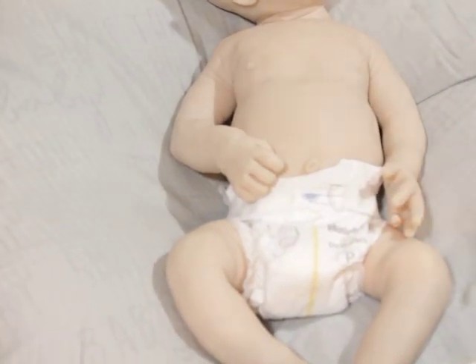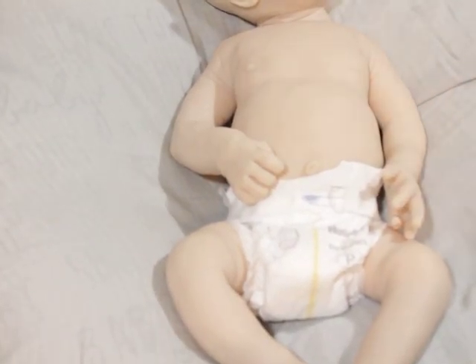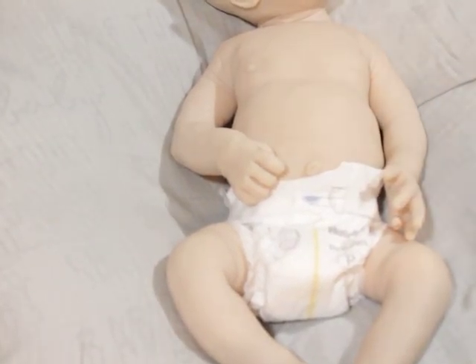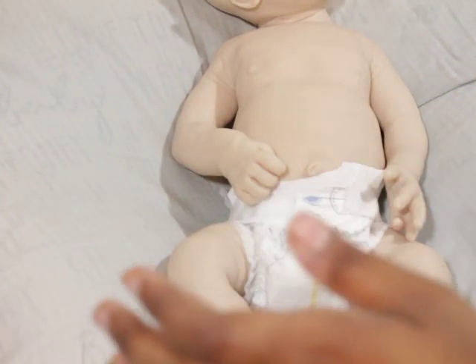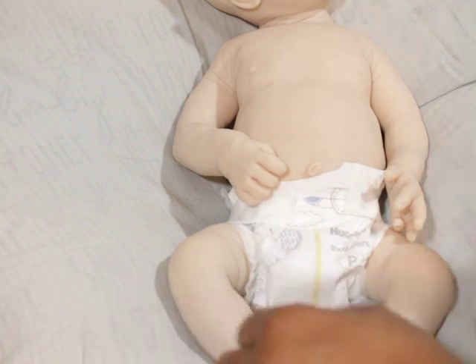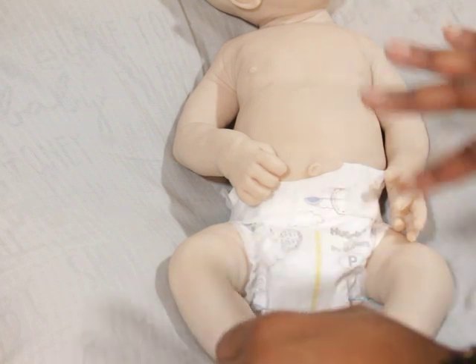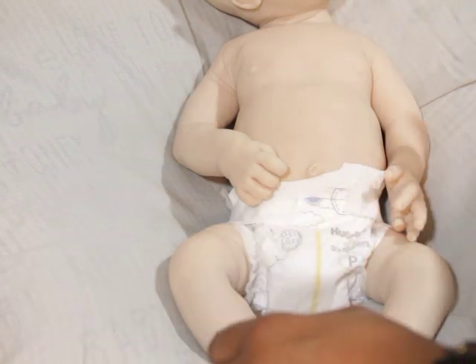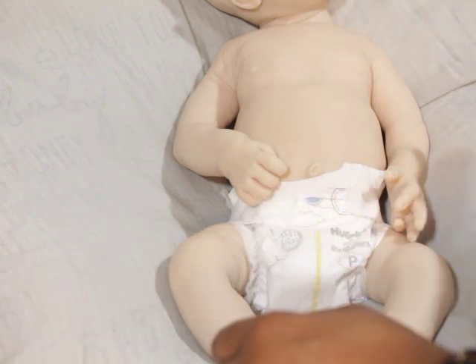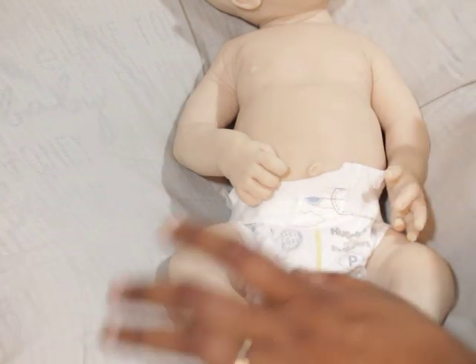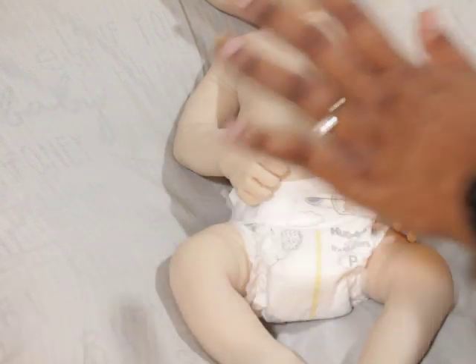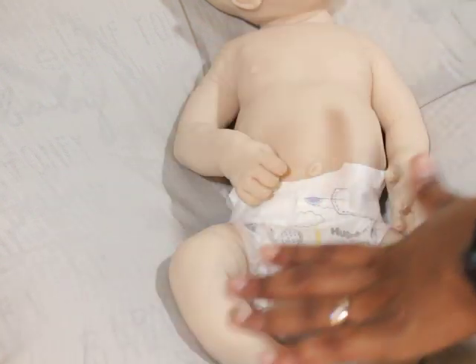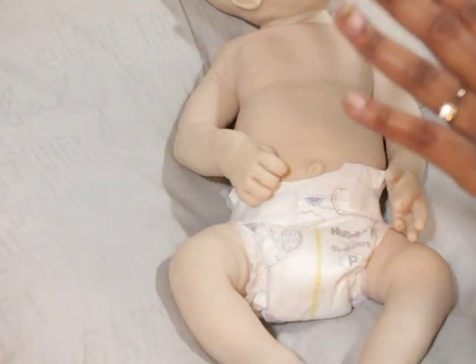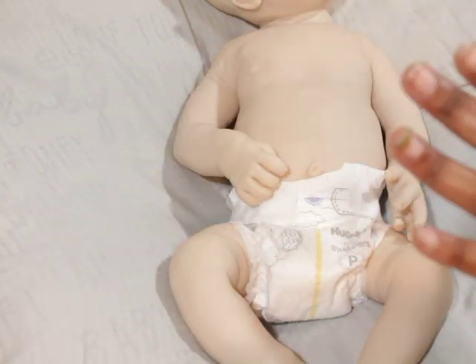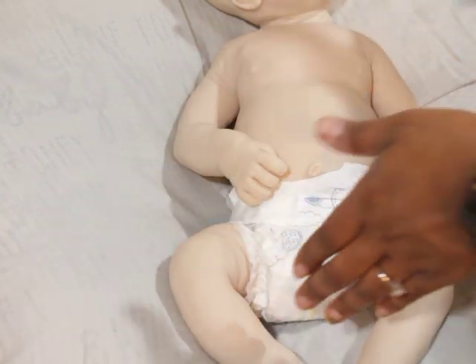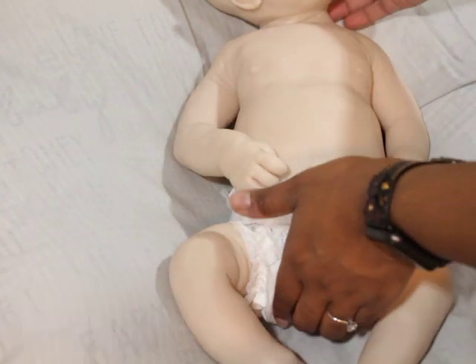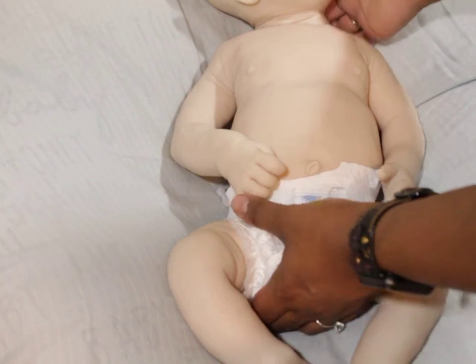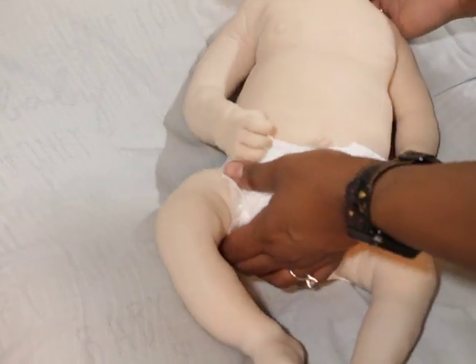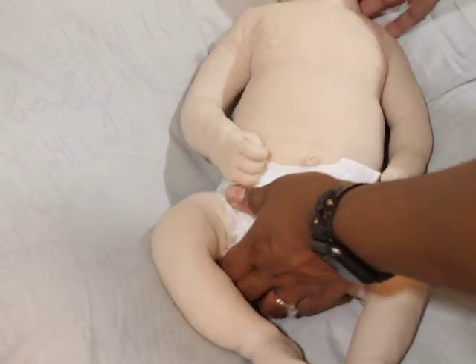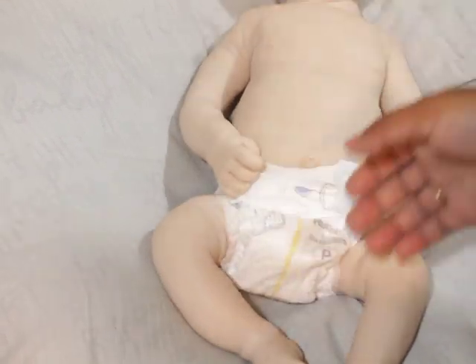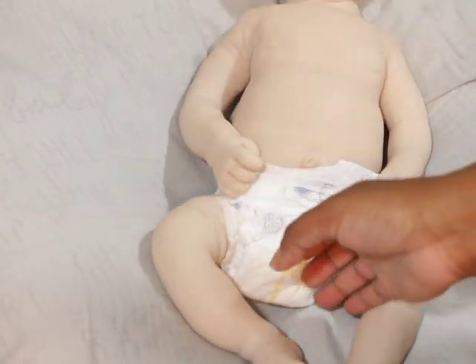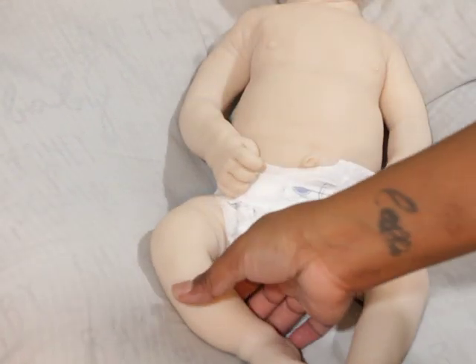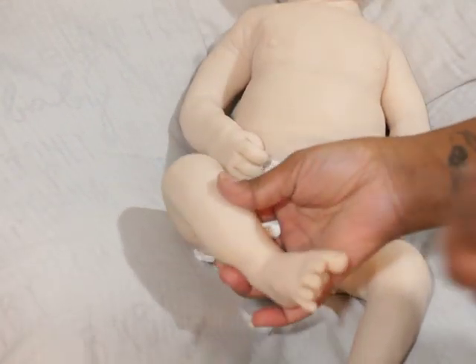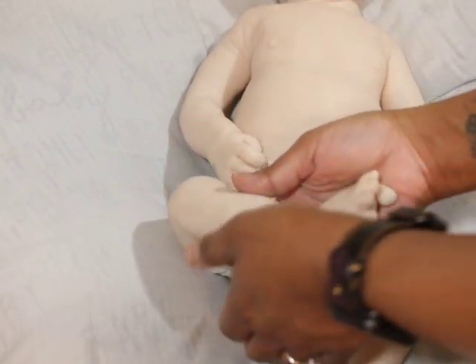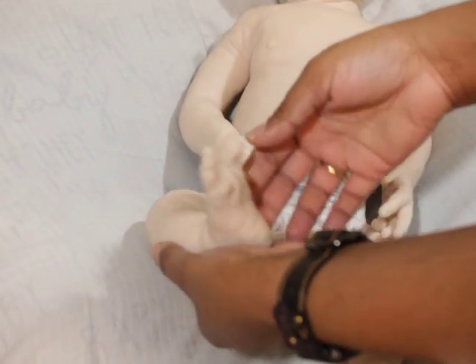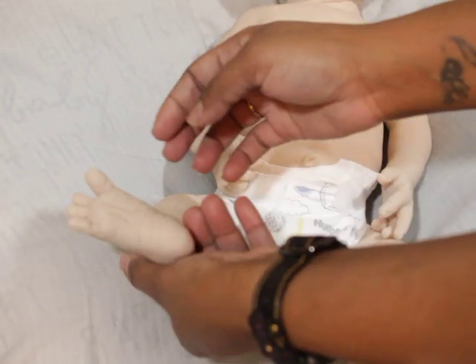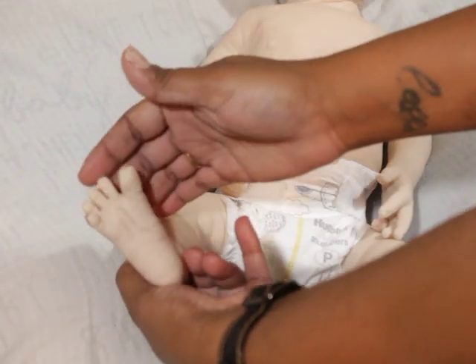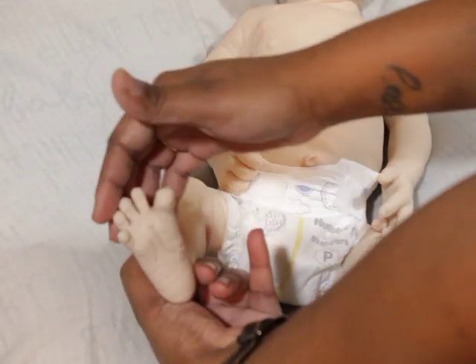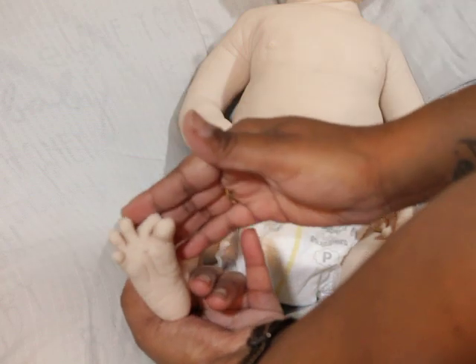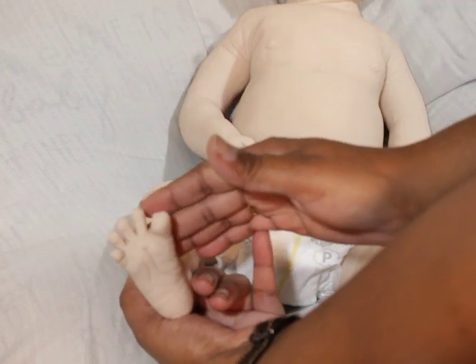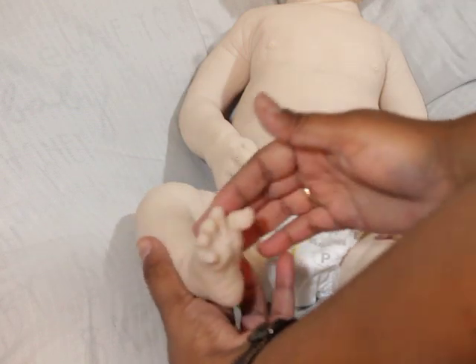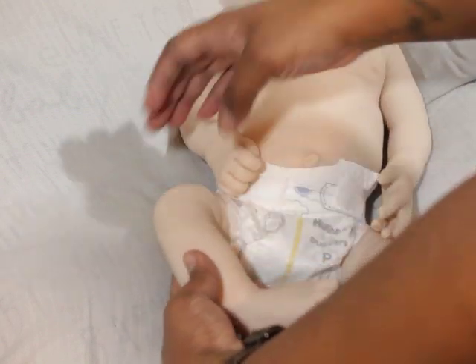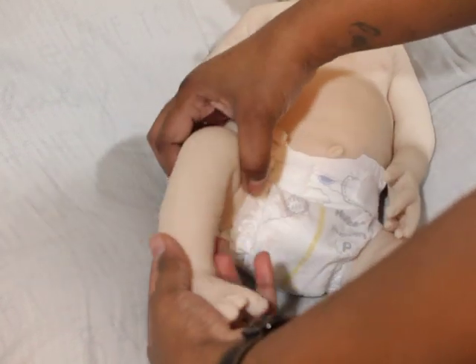Let me start with my favorite part of babies — I love hands and feet on sculpts. He just has so many beautiful things I want to point out. This foot has all separate toes.